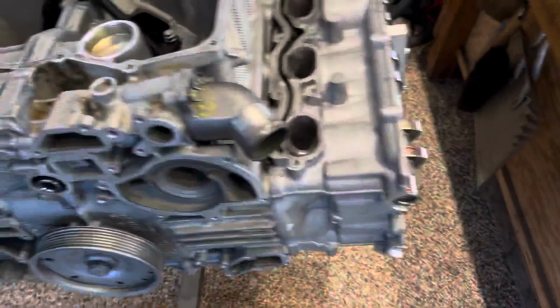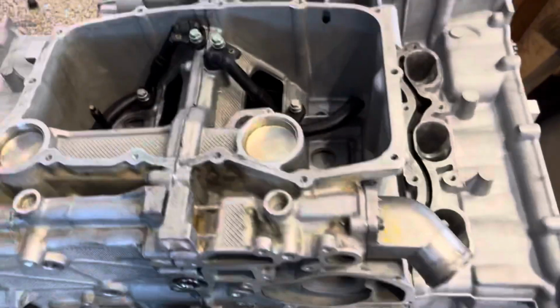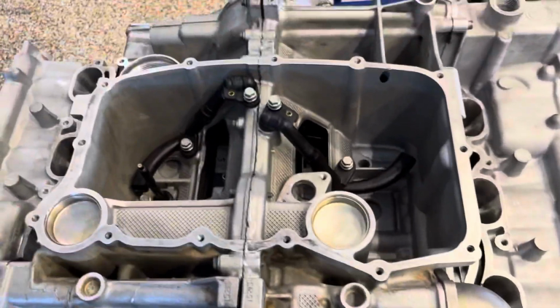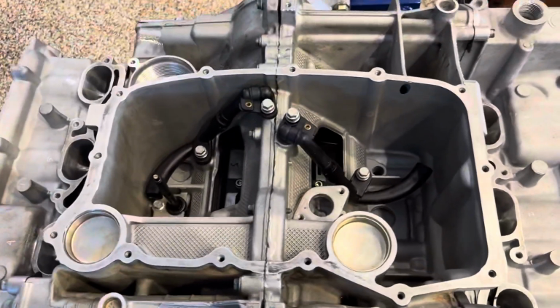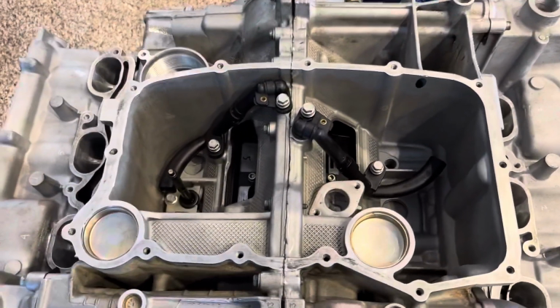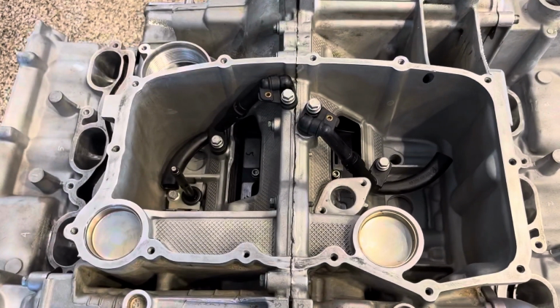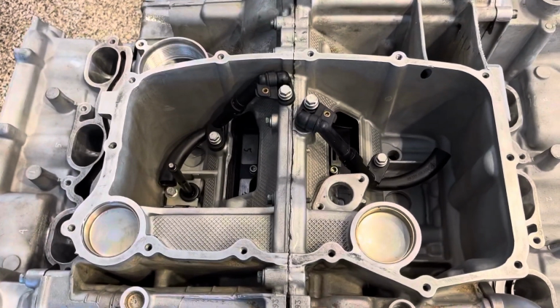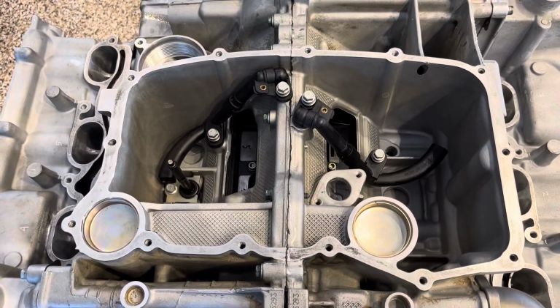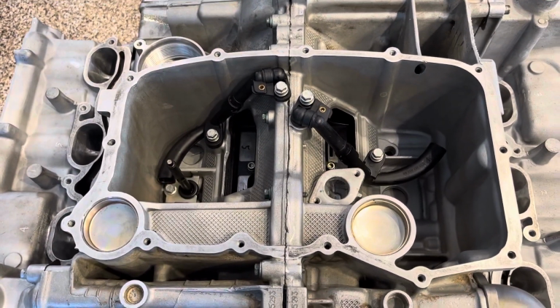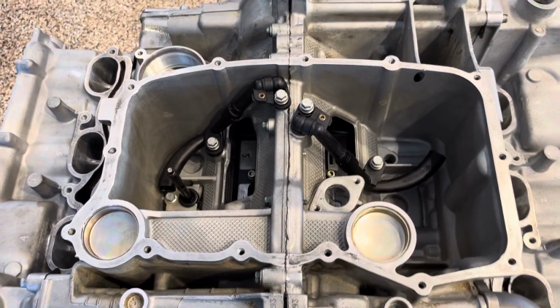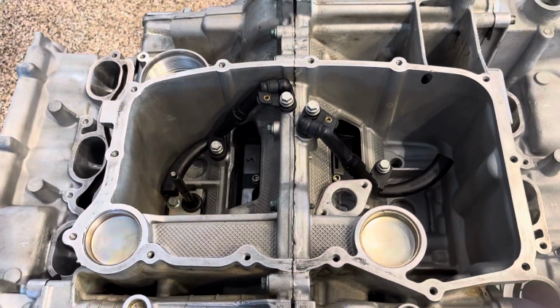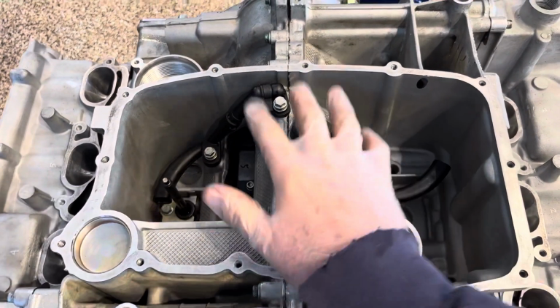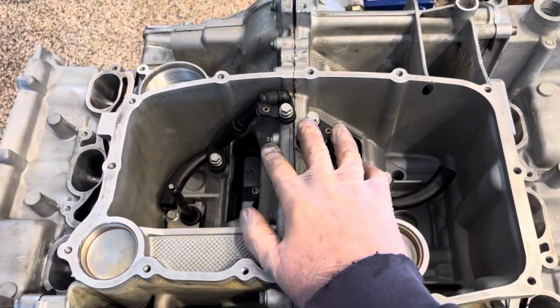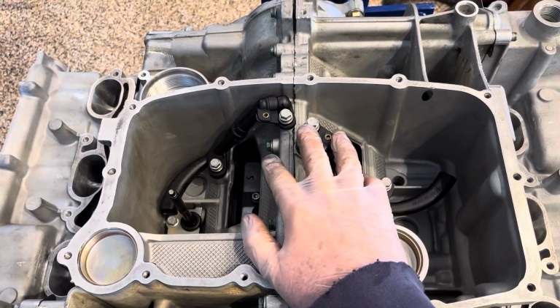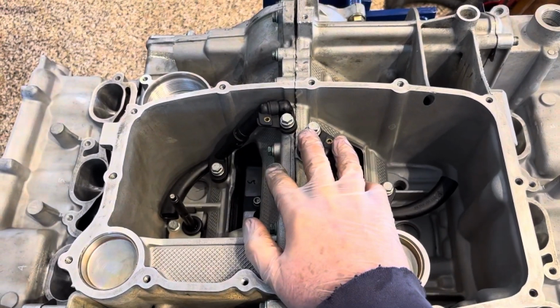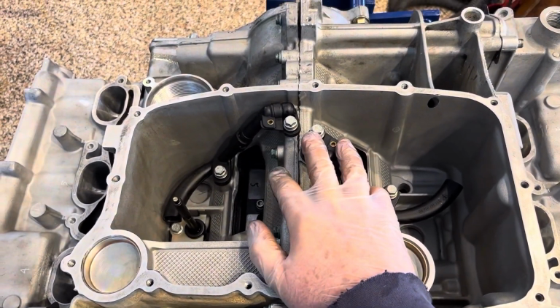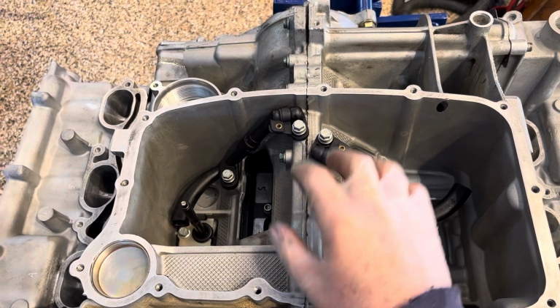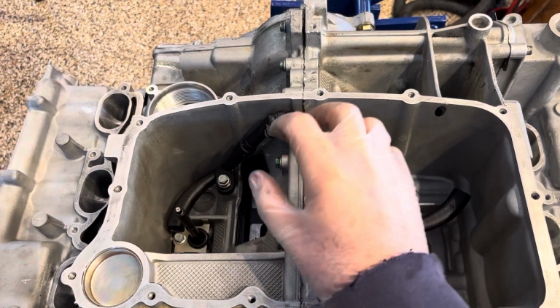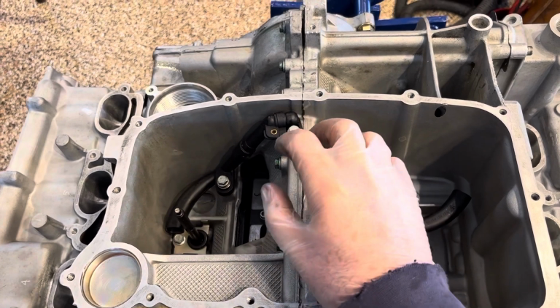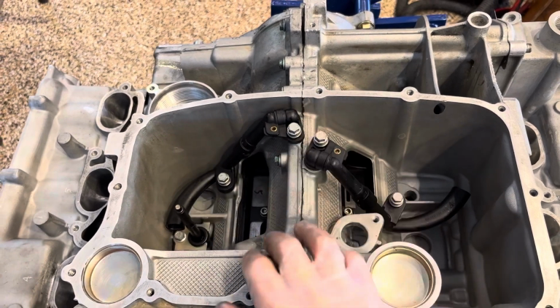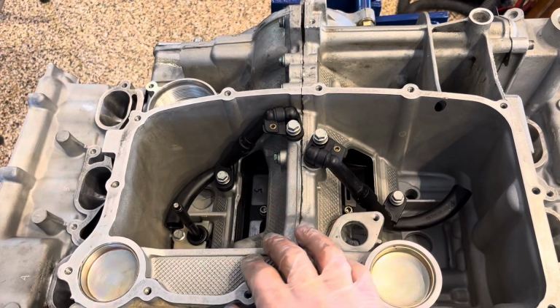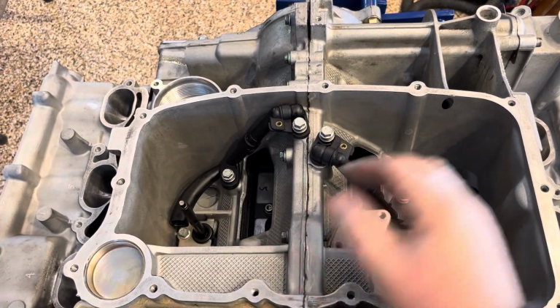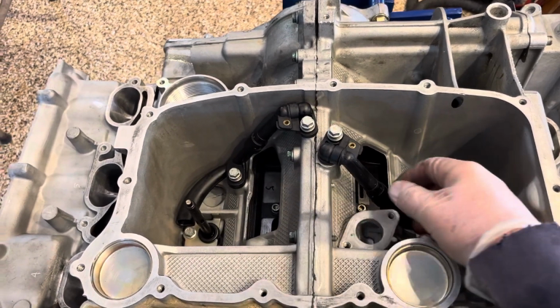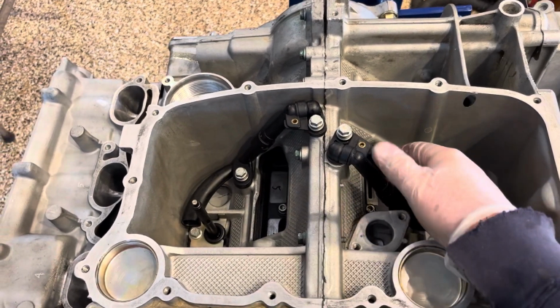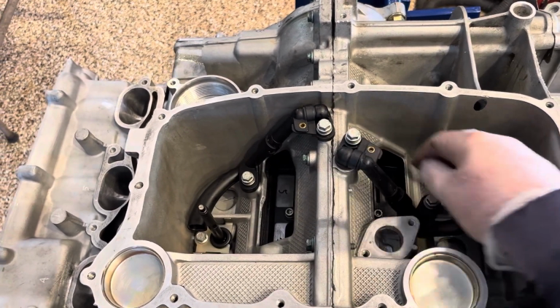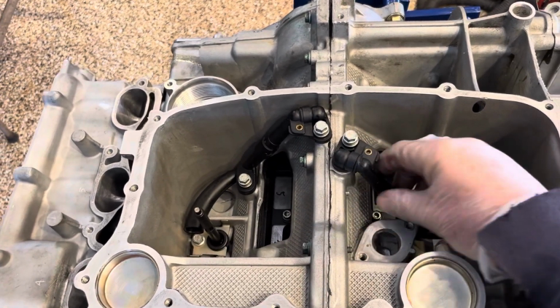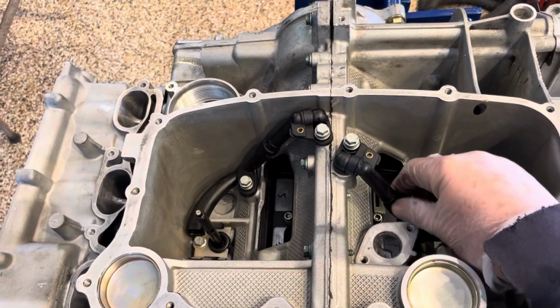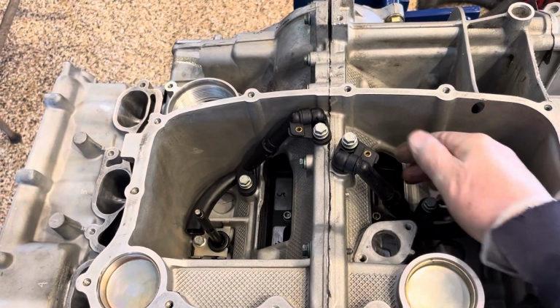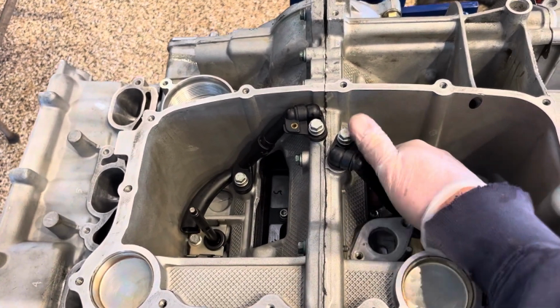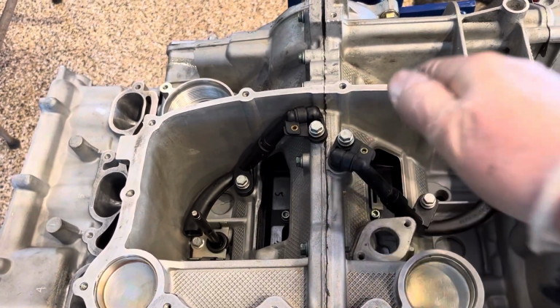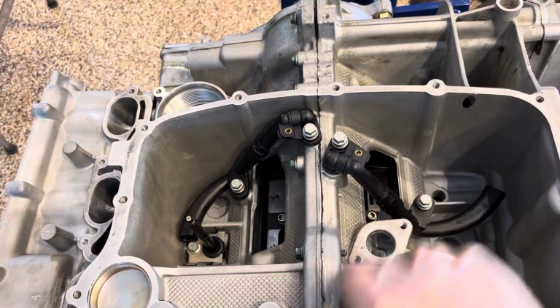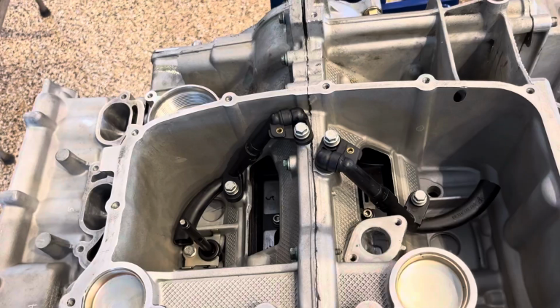This is the bottom of an M96 engine where the oil pan sits. The oil pickup is in the middle, and oil drains down through these tubes on the side and some of it through the center.